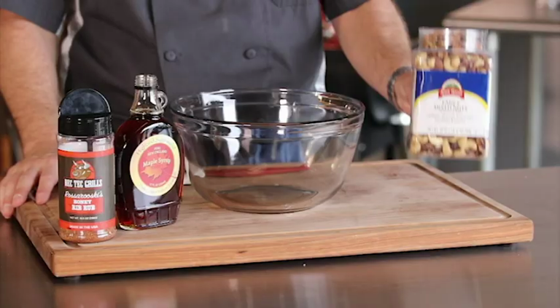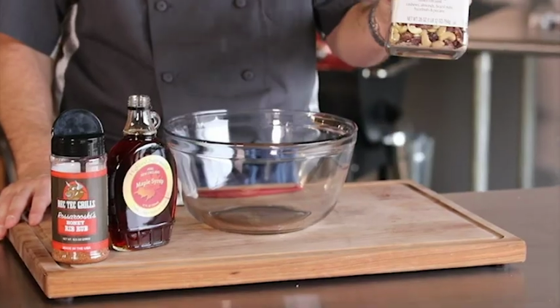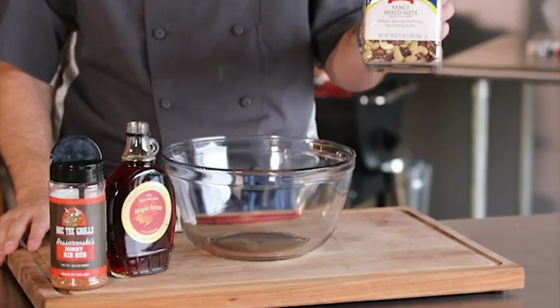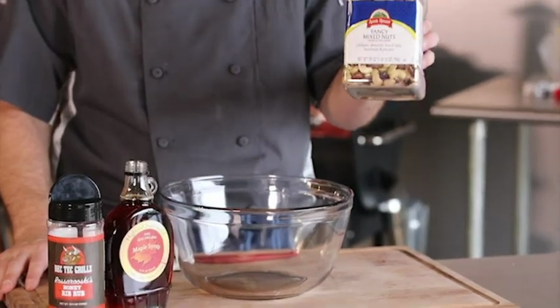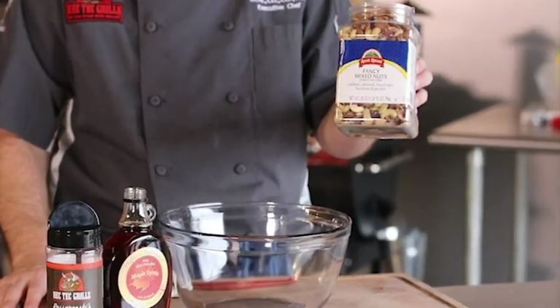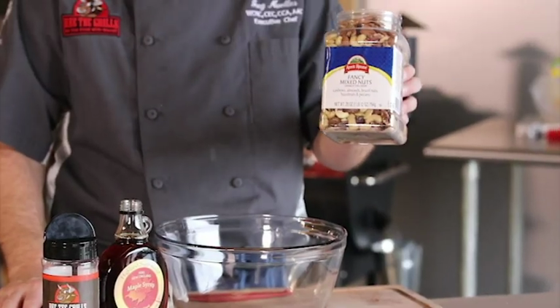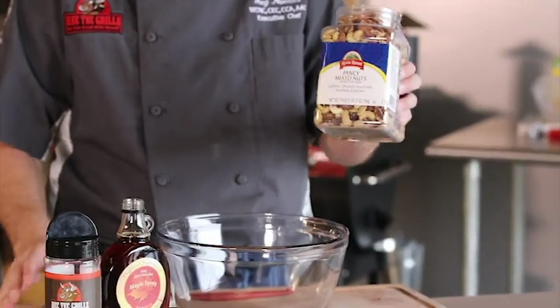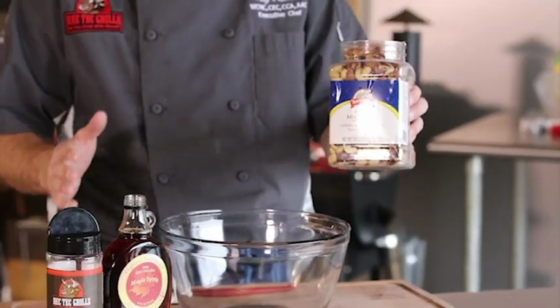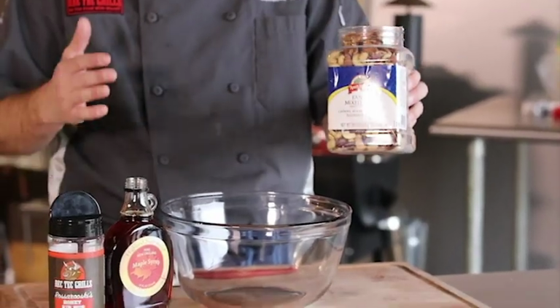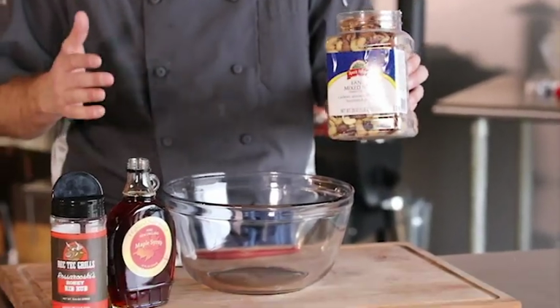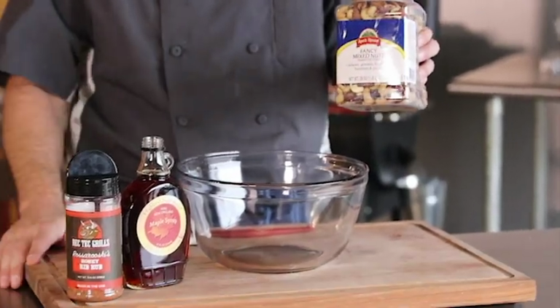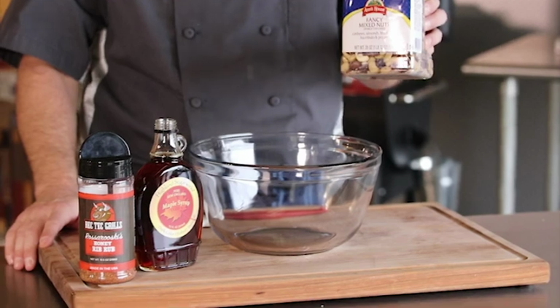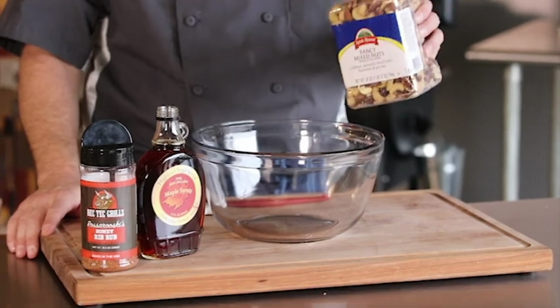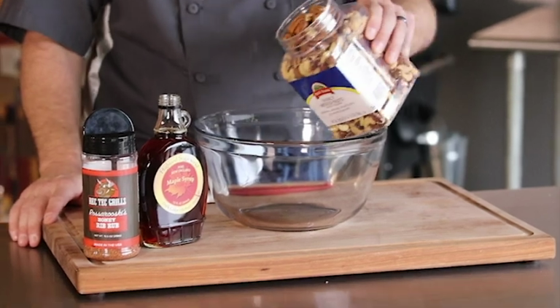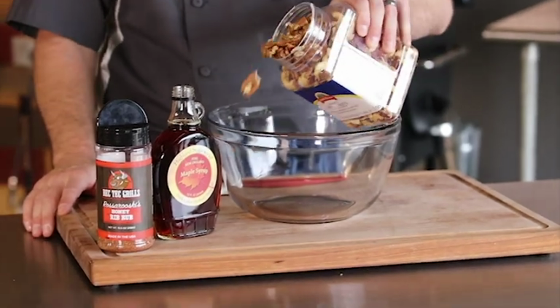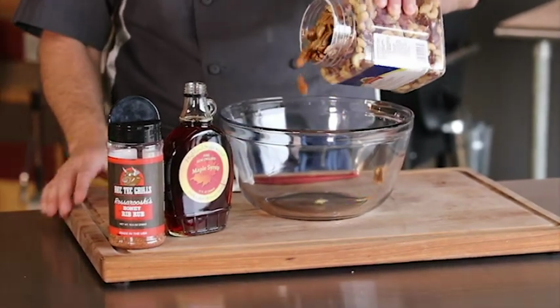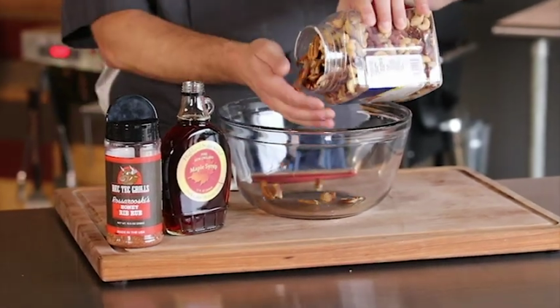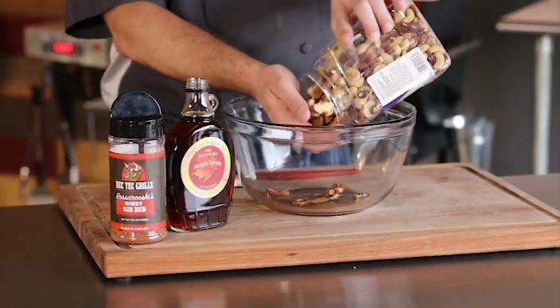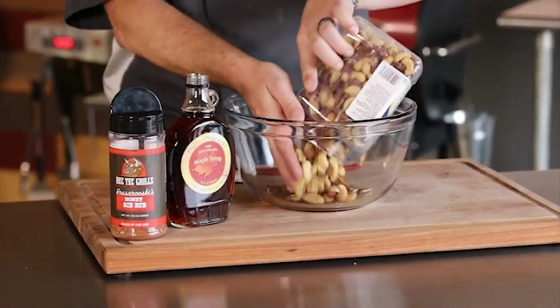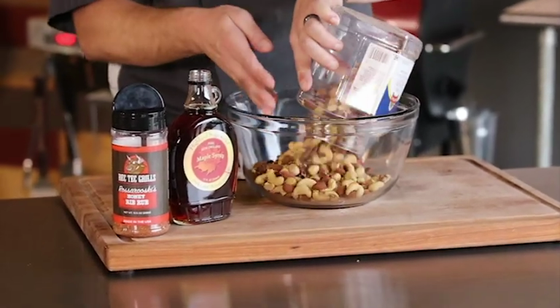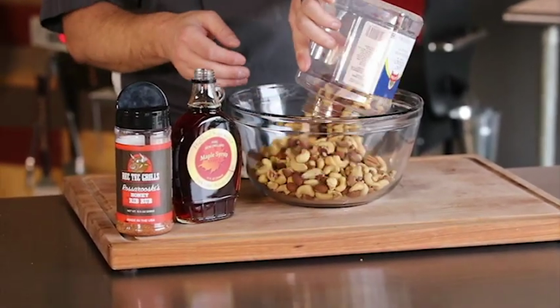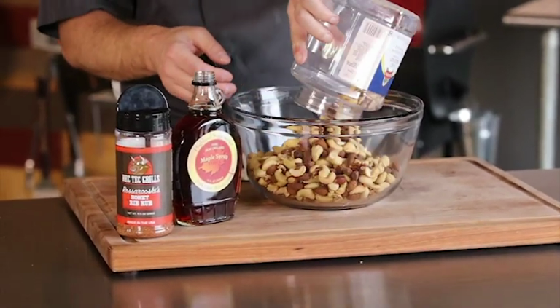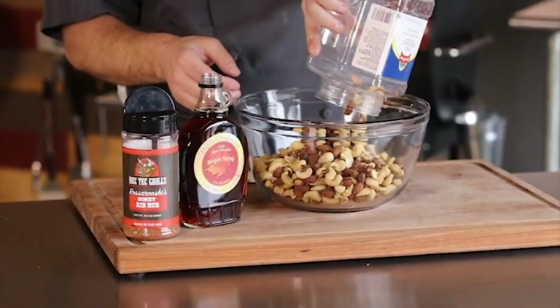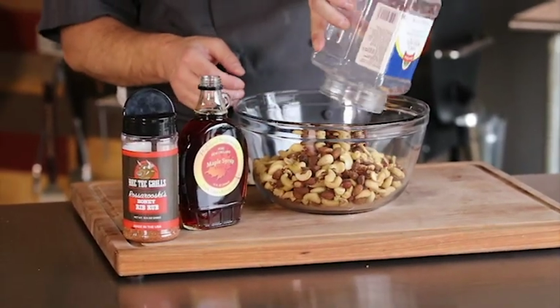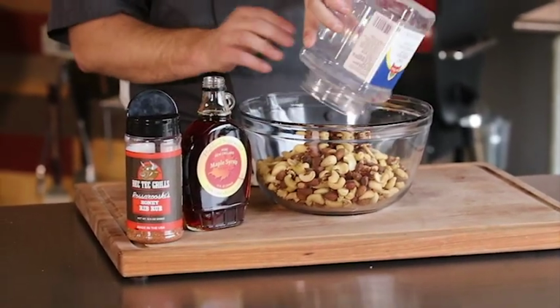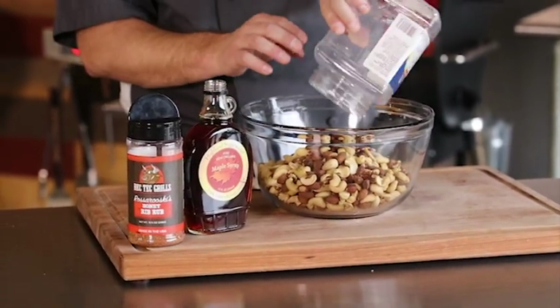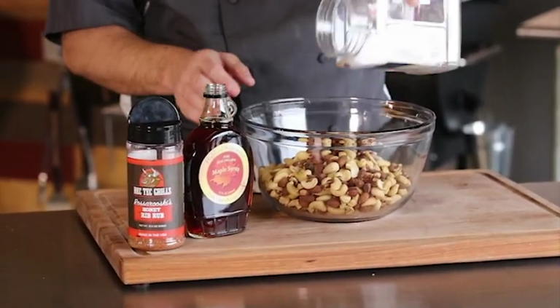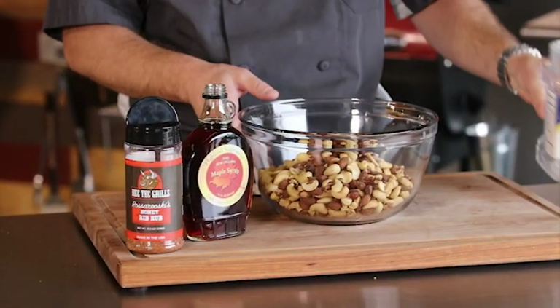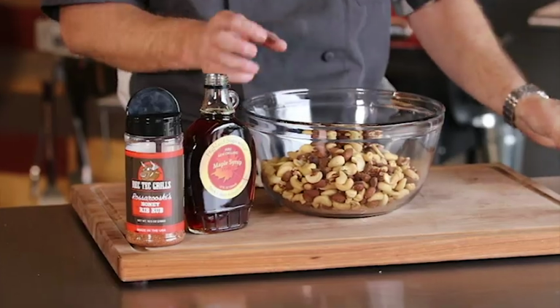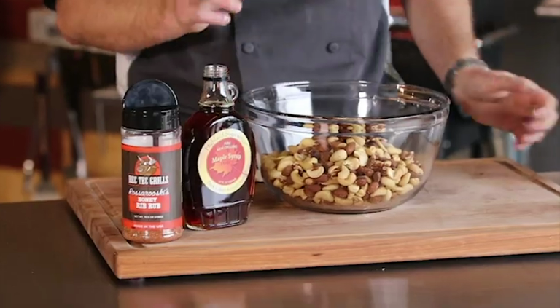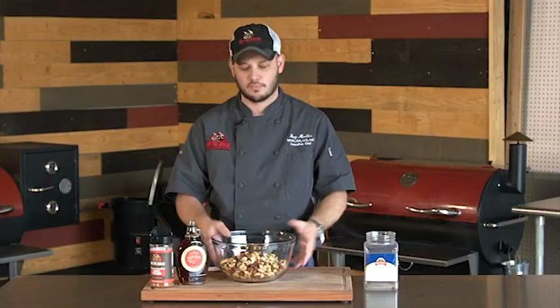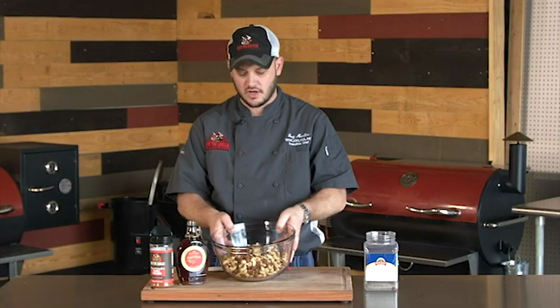I've got about two pounds of mixed nuts. Really look for the unsalted ones if you can, and spend the money — buy the nuts that are whole. You definitely want to get the ones that are broken up.